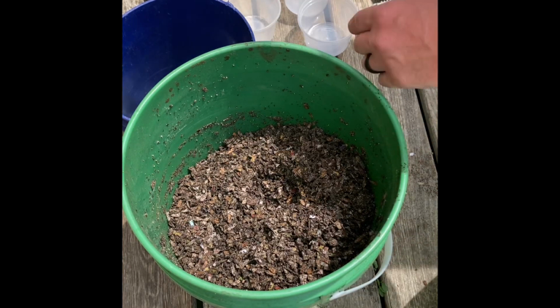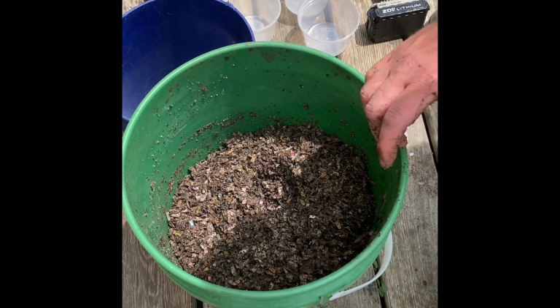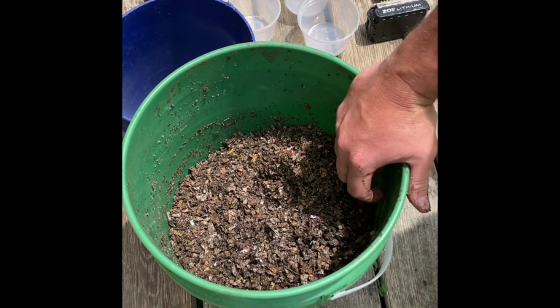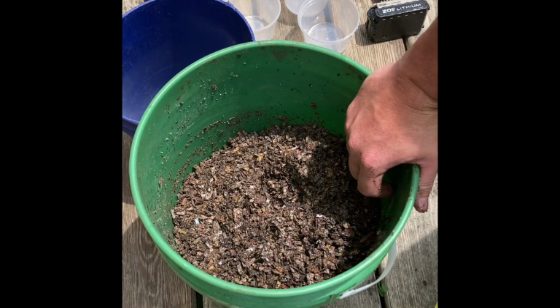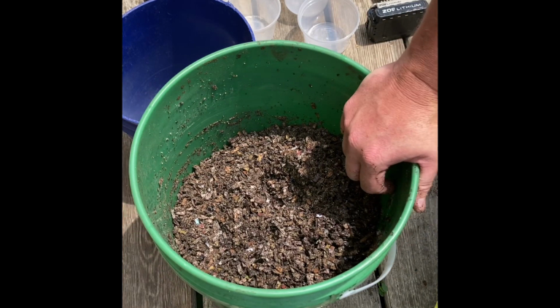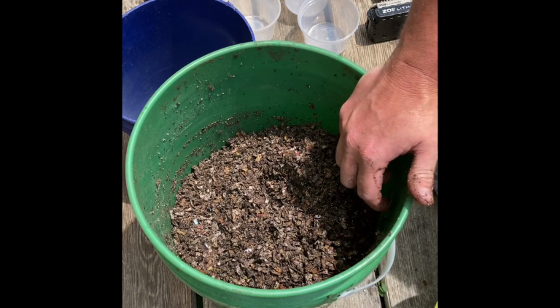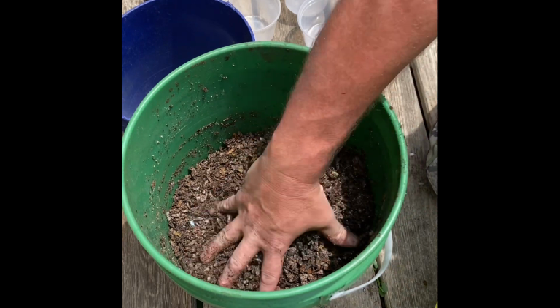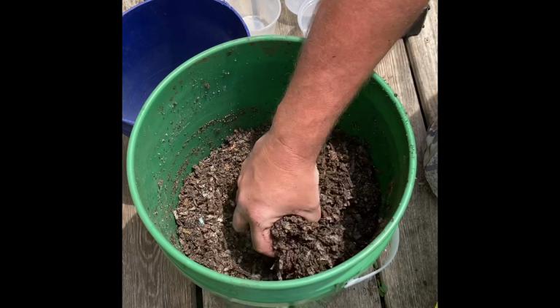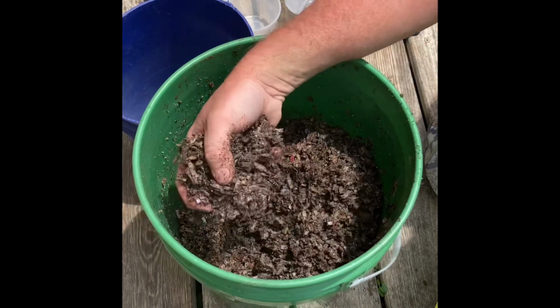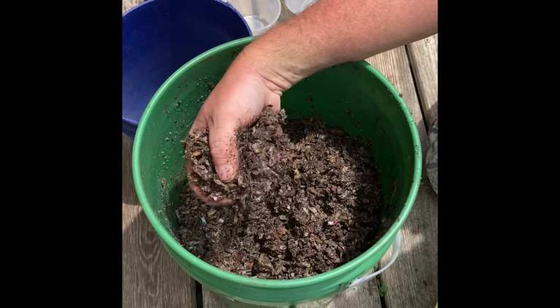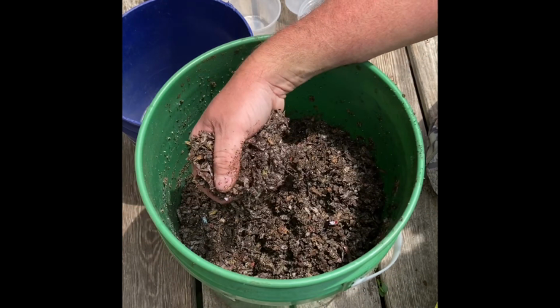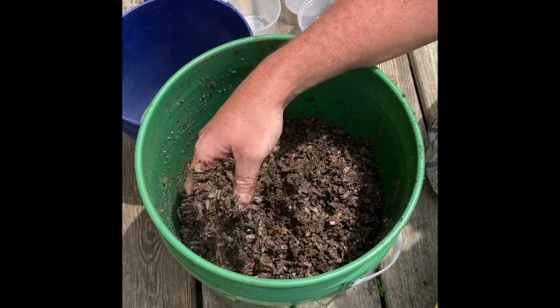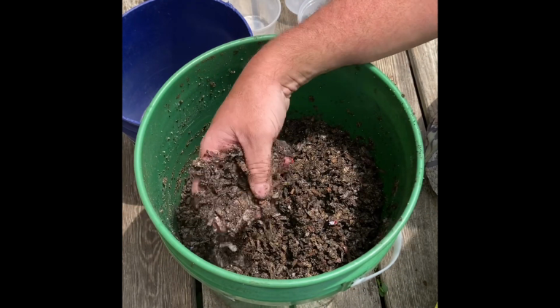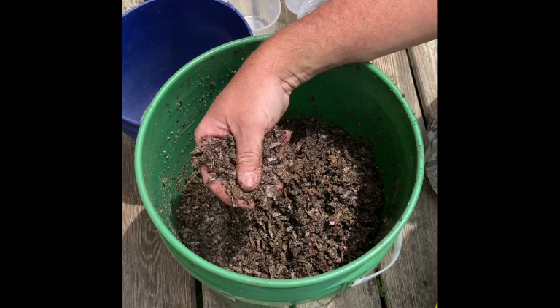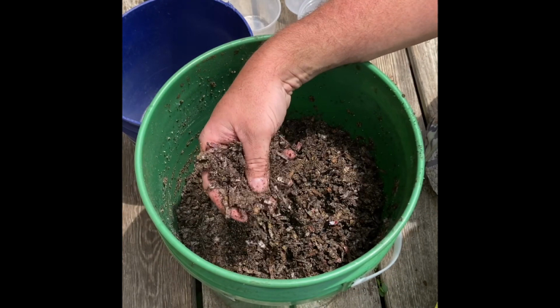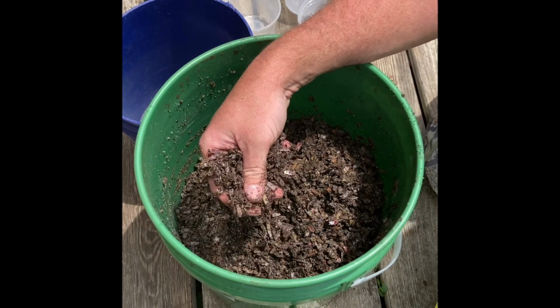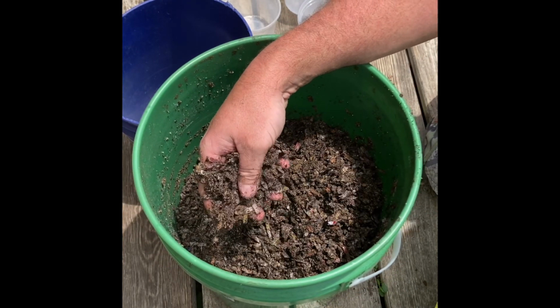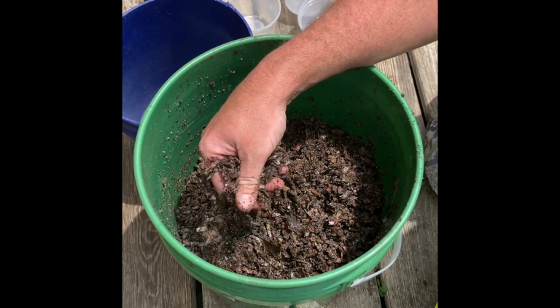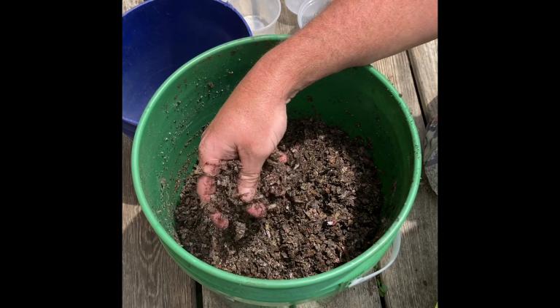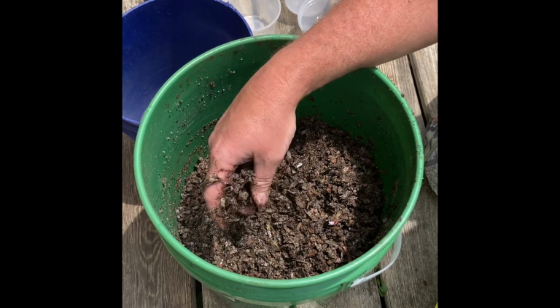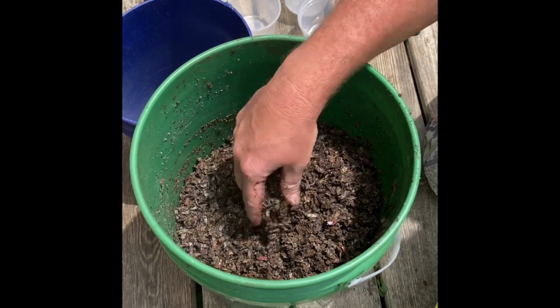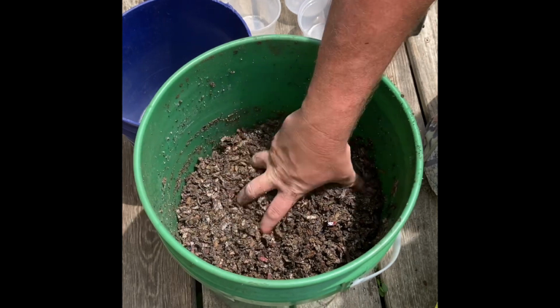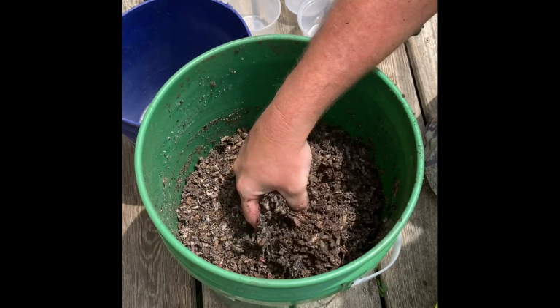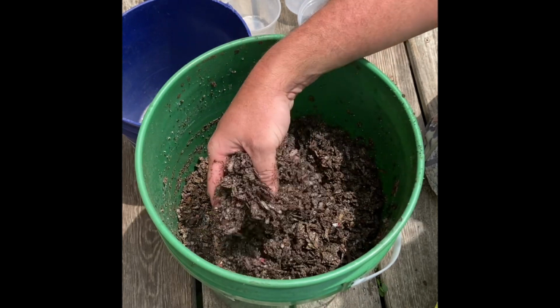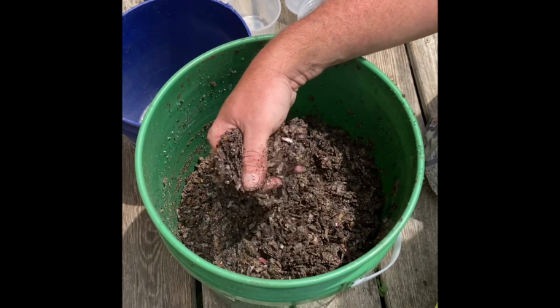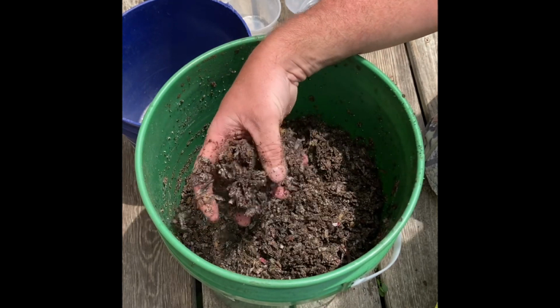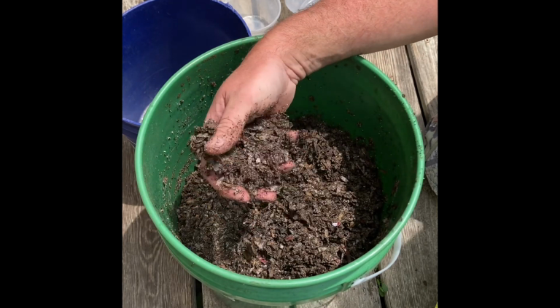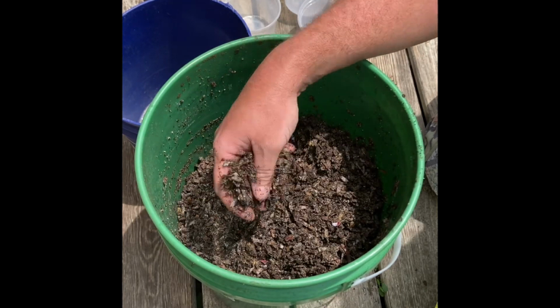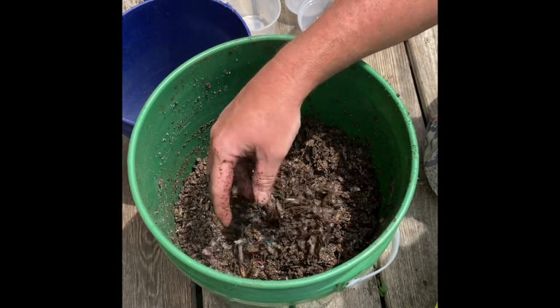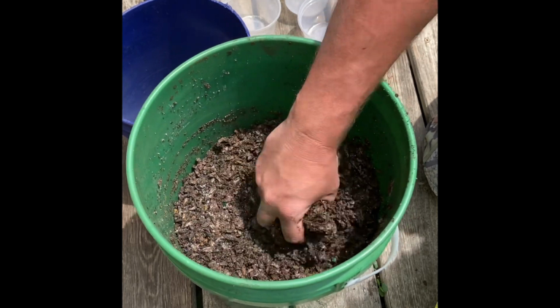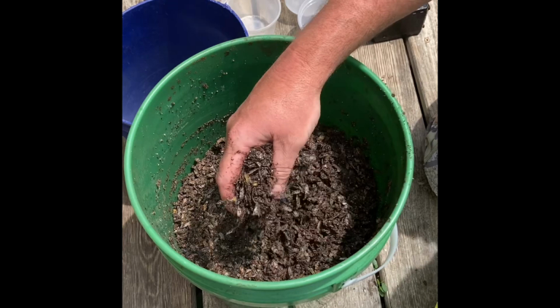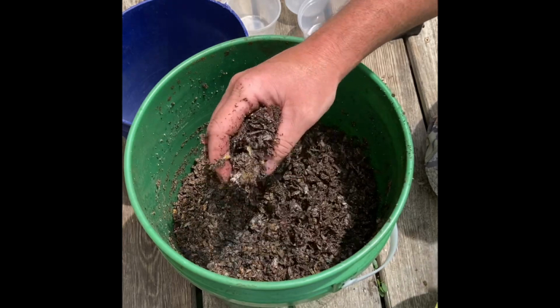All right guys, this is how I make my bedding for the worms. Thanks for watching WWJC, and make sure to like and subscribe so you can see all the videos. Y'all have a good and blessed day.